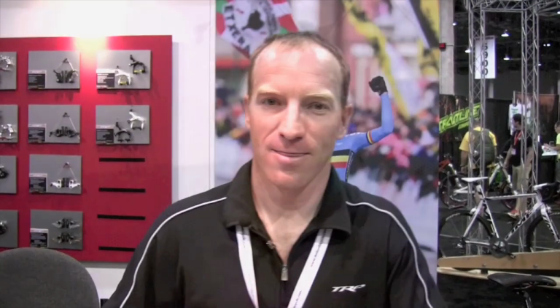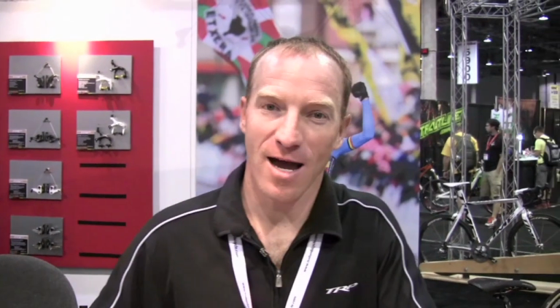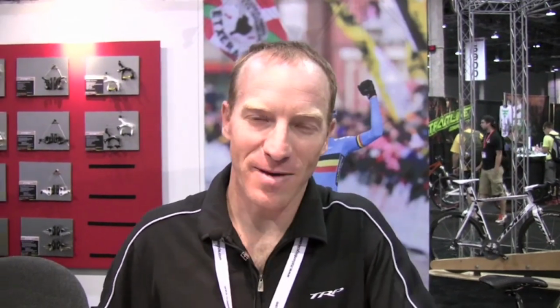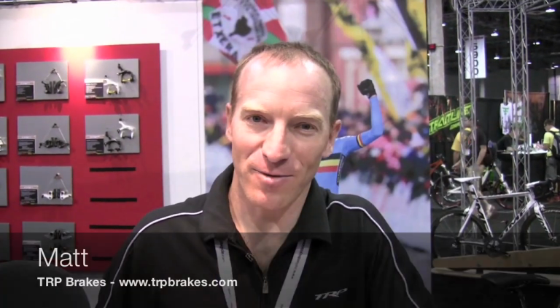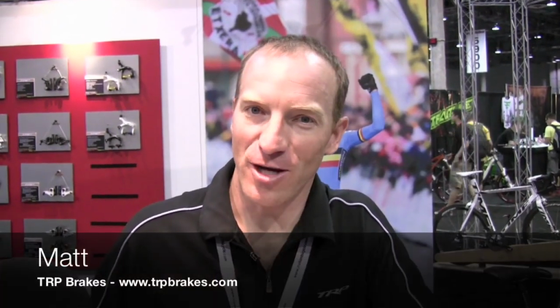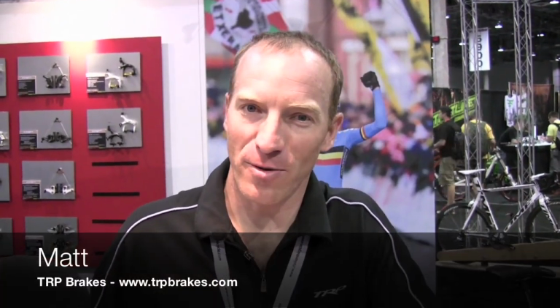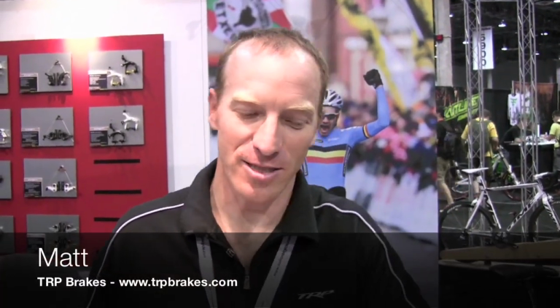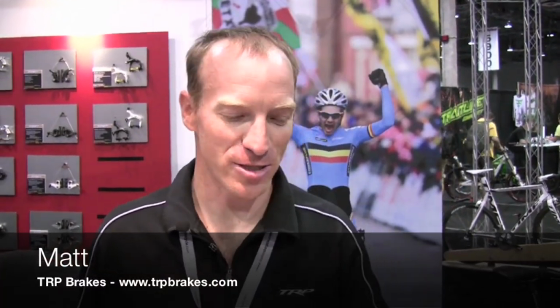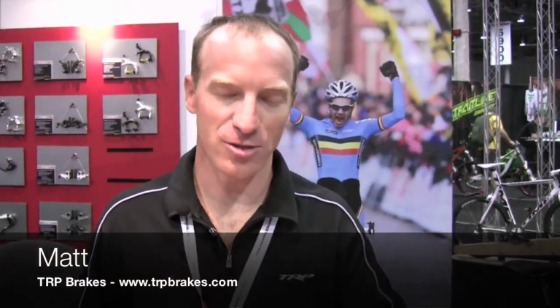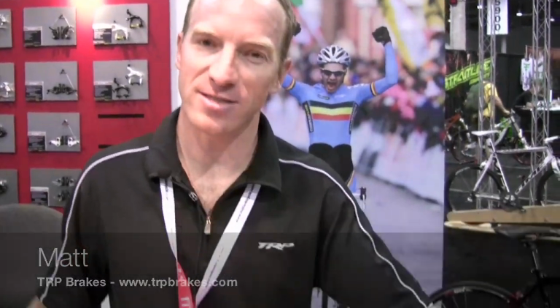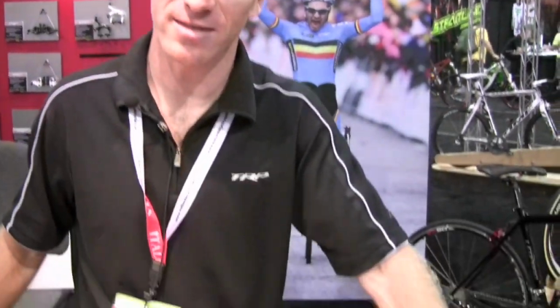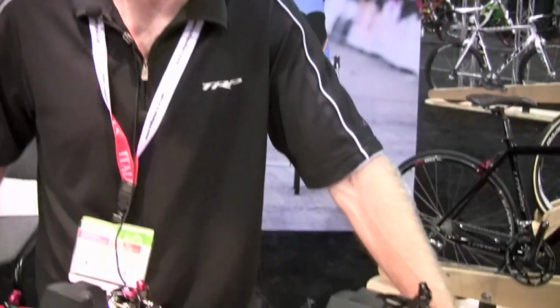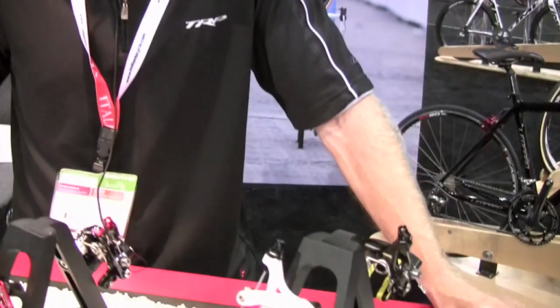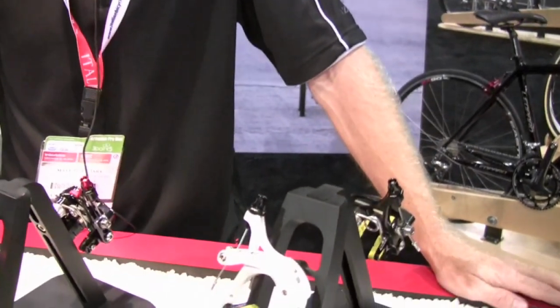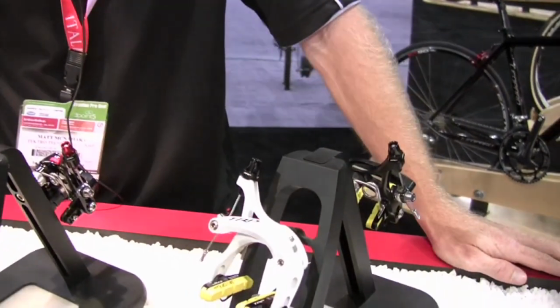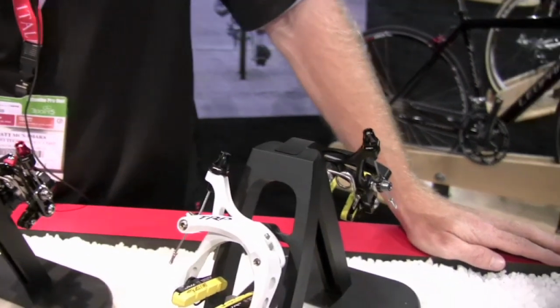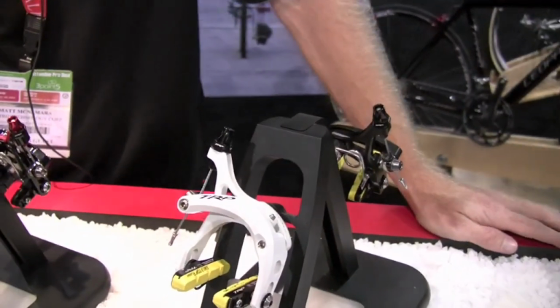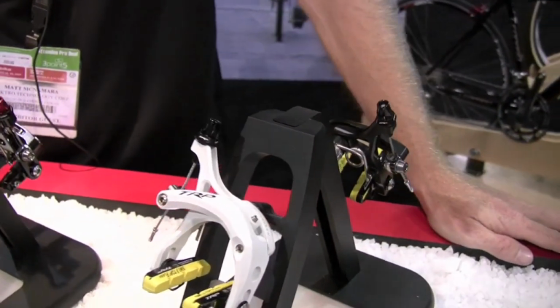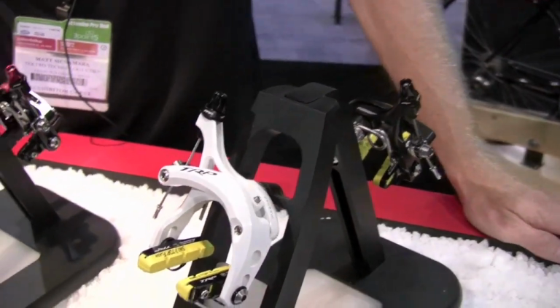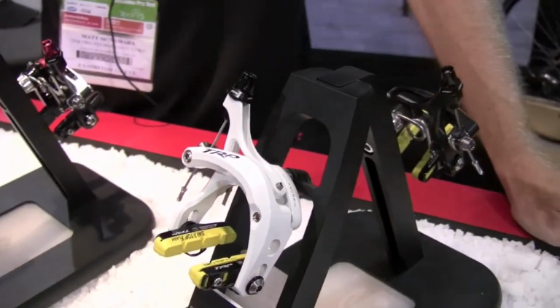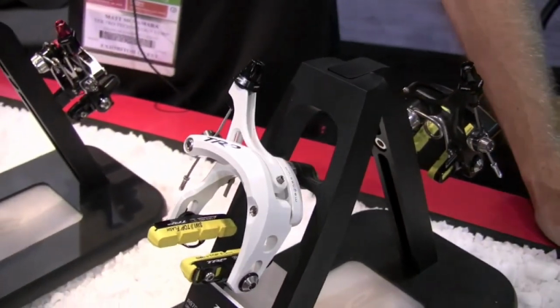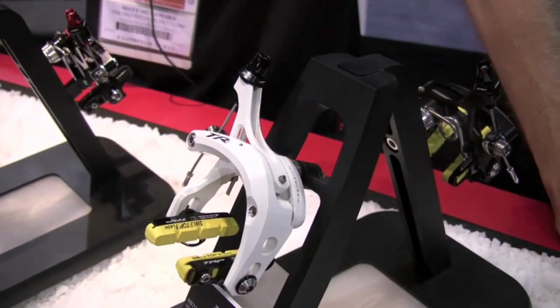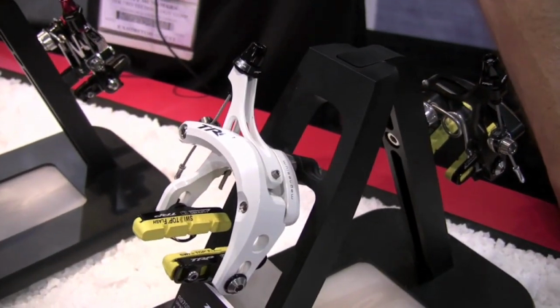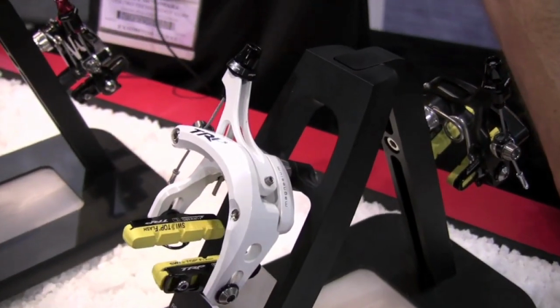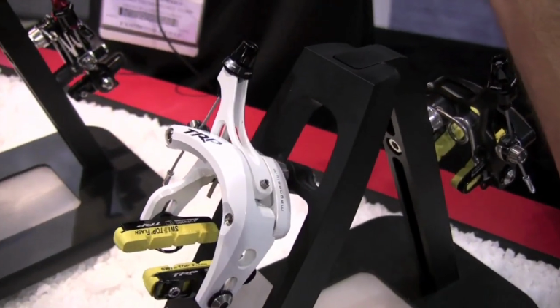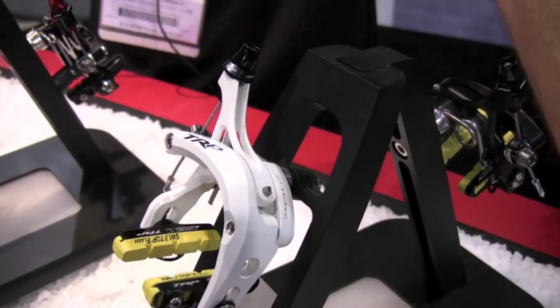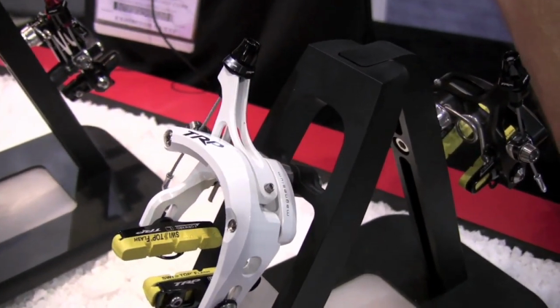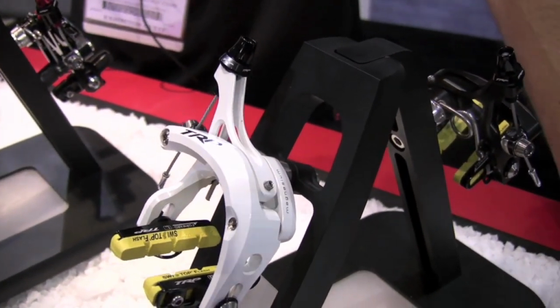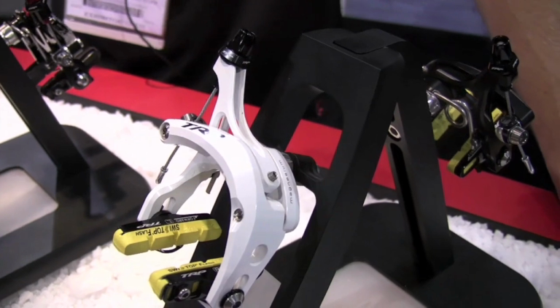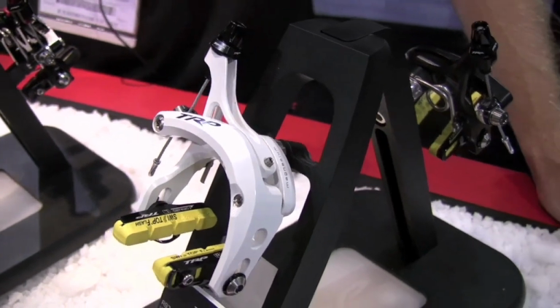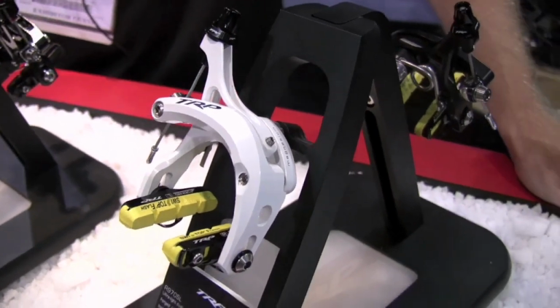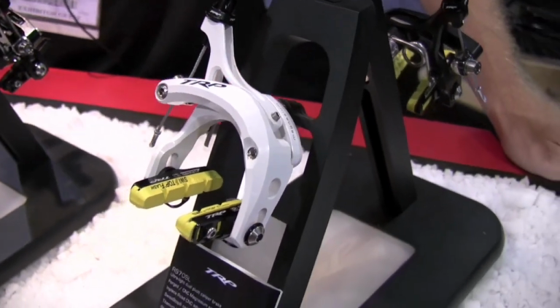Hi, this is Matt McNamara from TRP Brakes, introducing the 2010 970 SL. It's our new magnesium dual pivot 105 gram brake, high-end application.